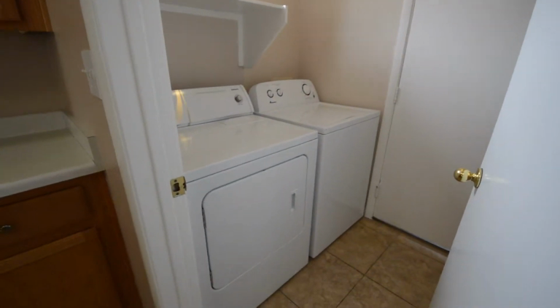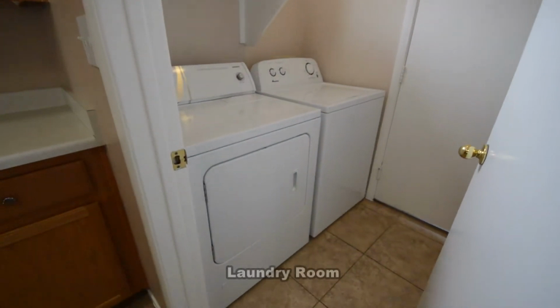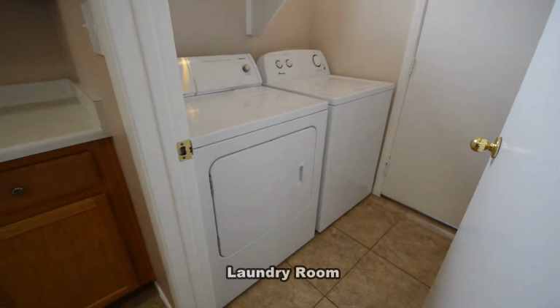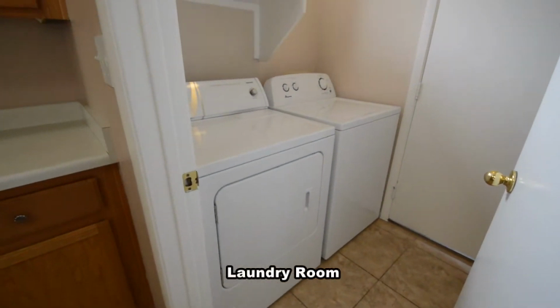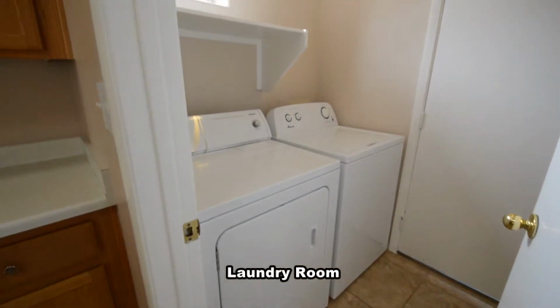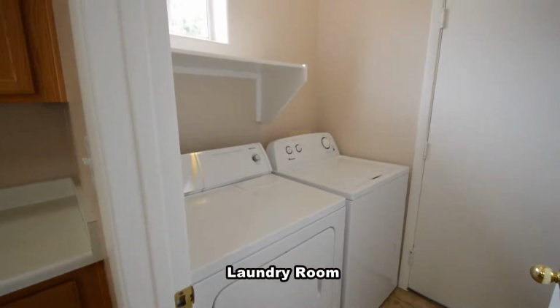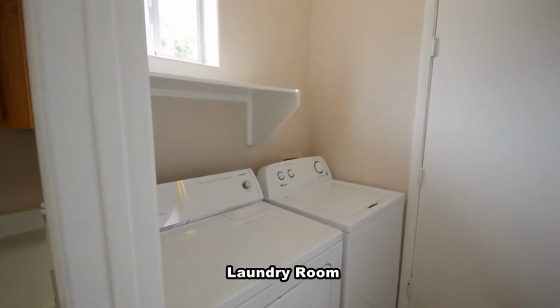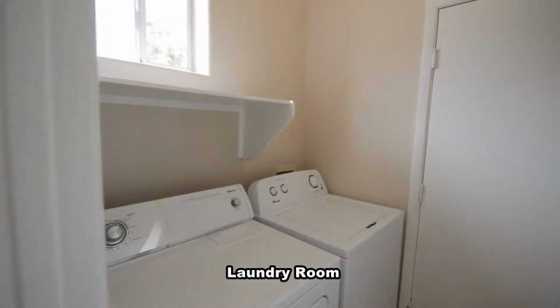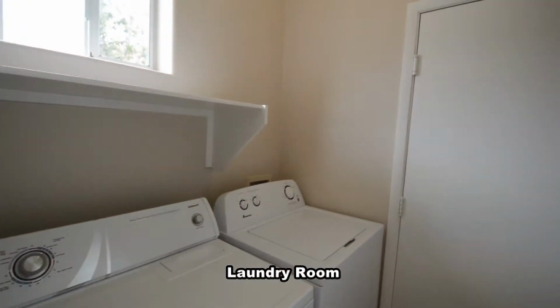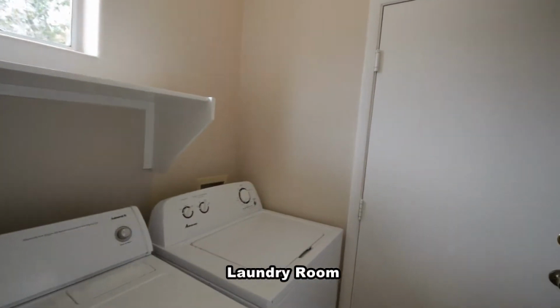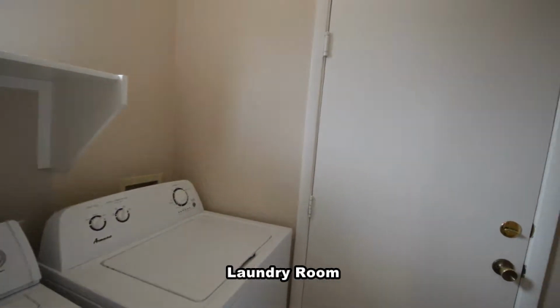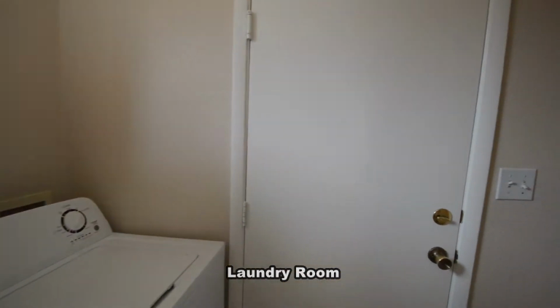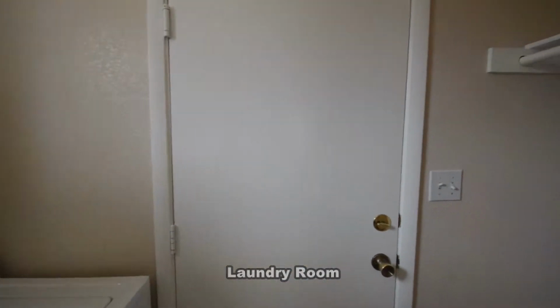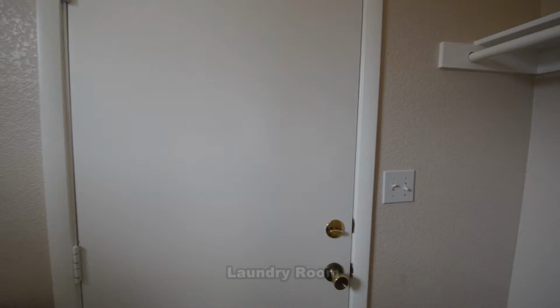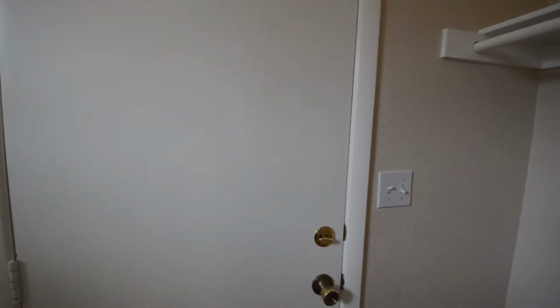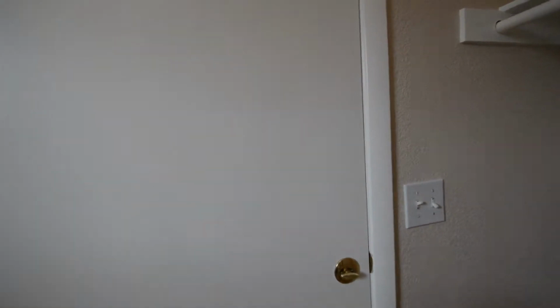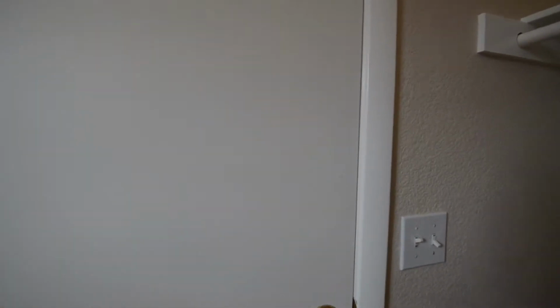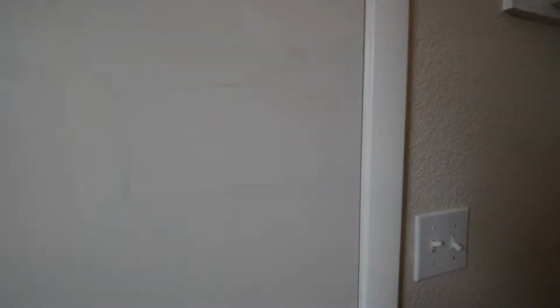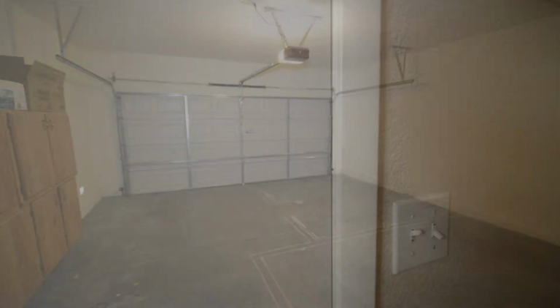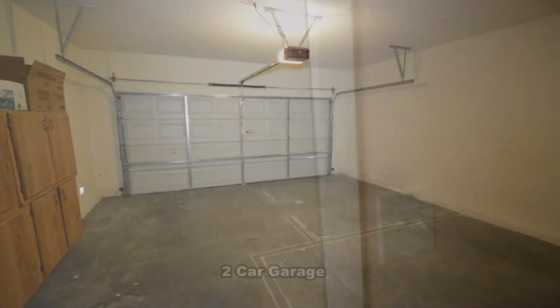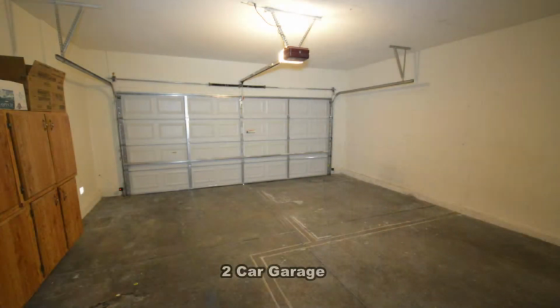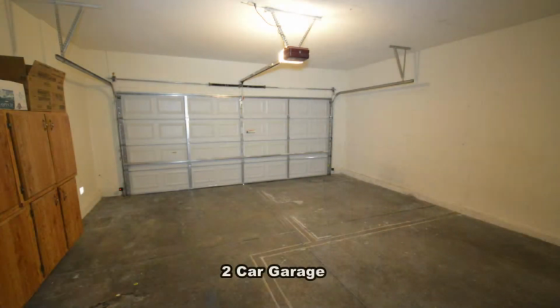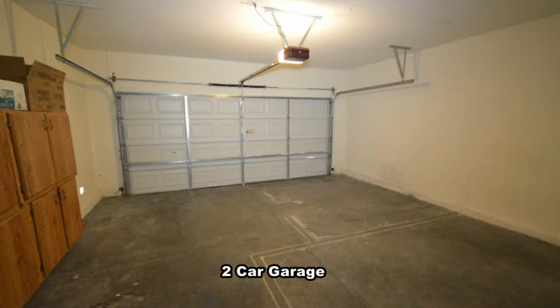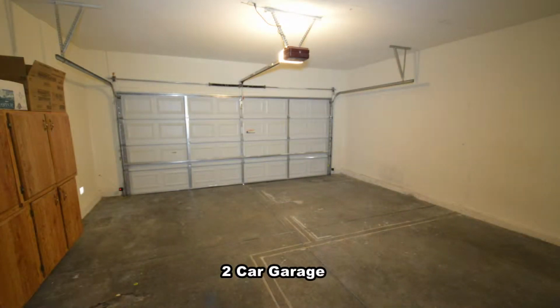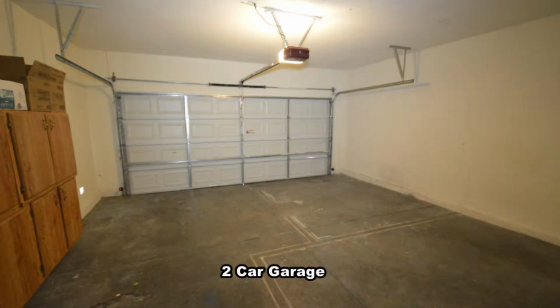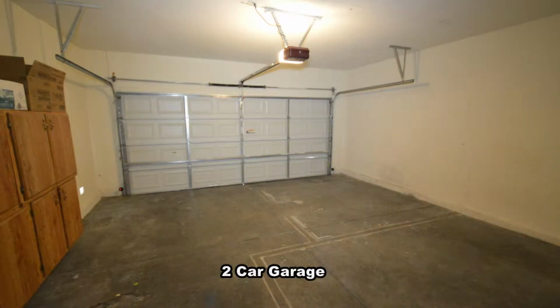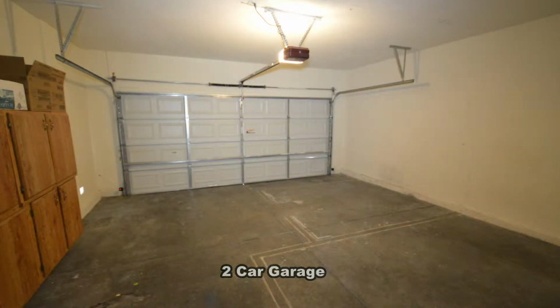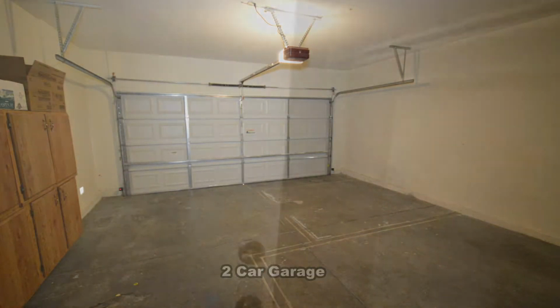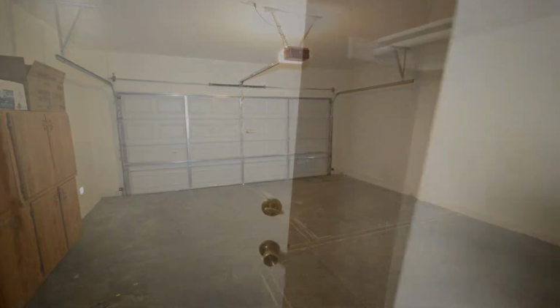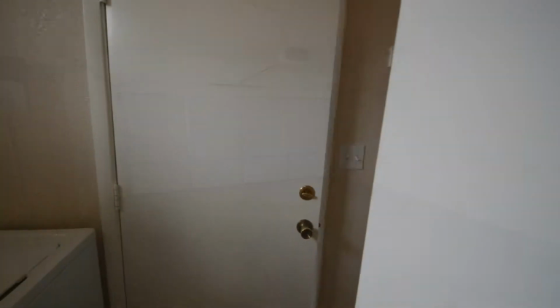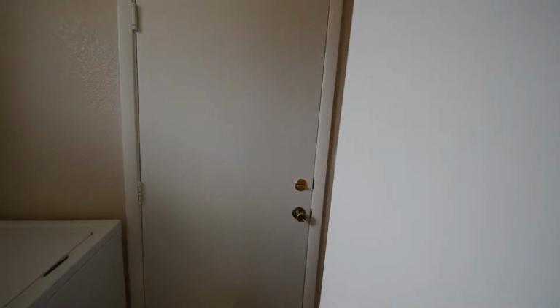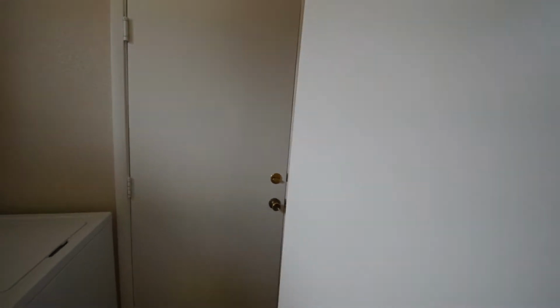The laundry room is downstairs and has a washer and dryer included in the rent. The attached two-car garage has an auto door opener and direct entry to the home.